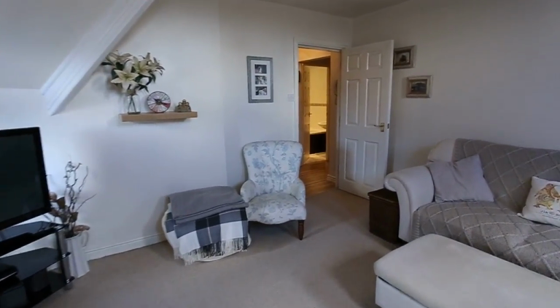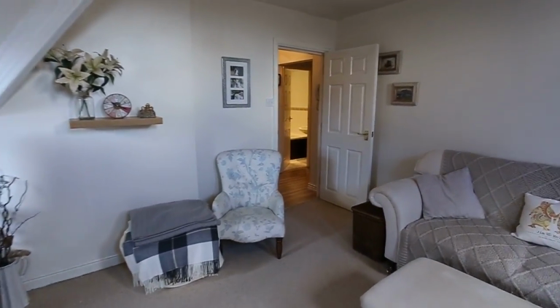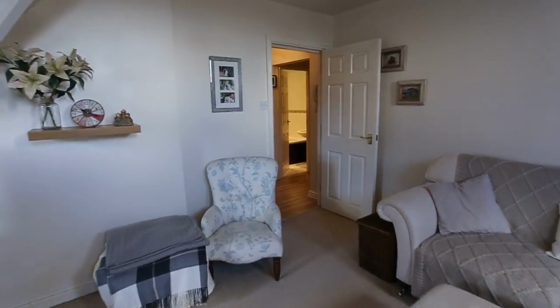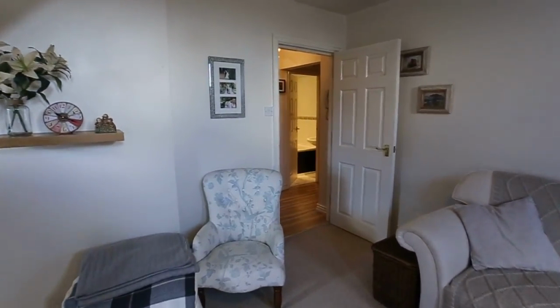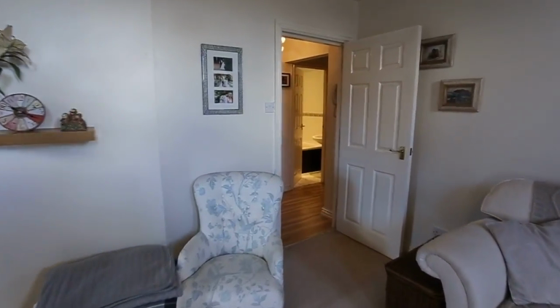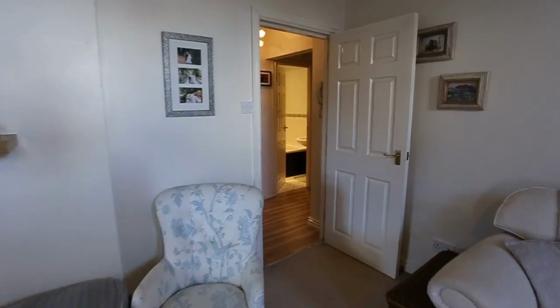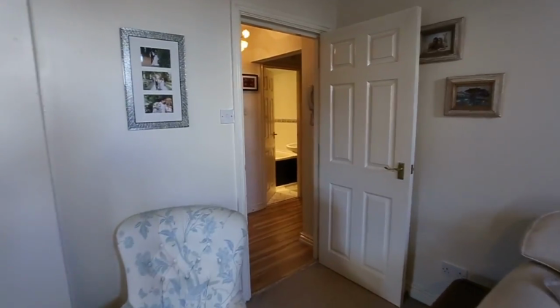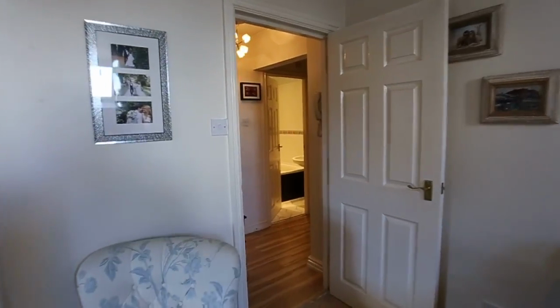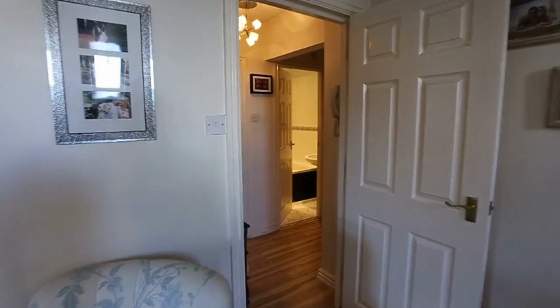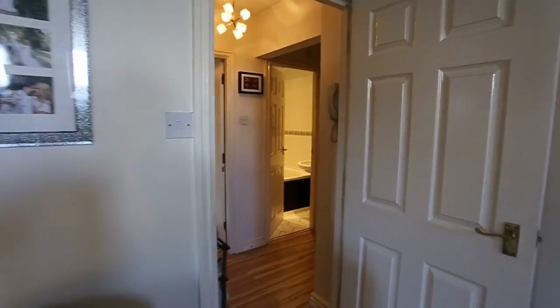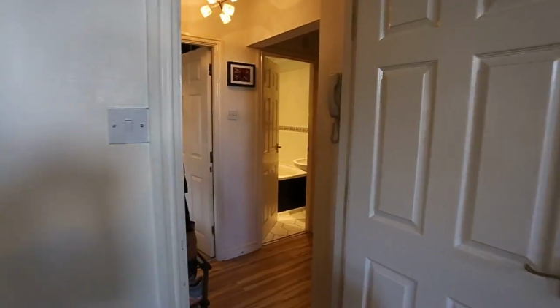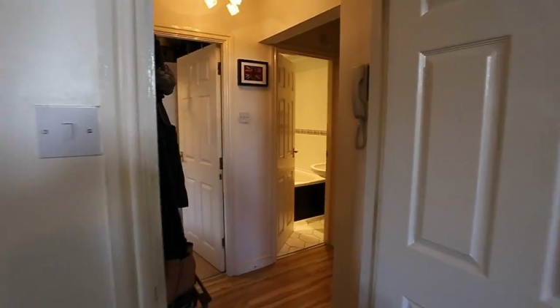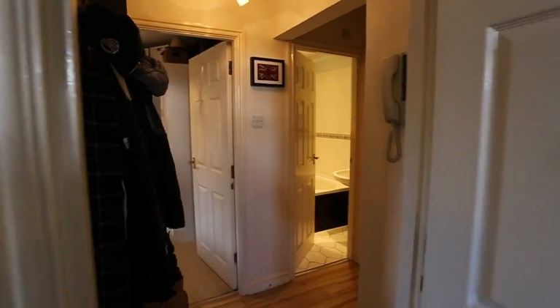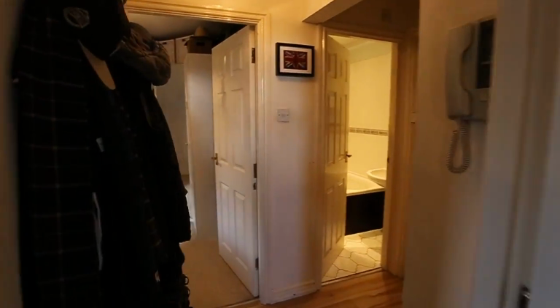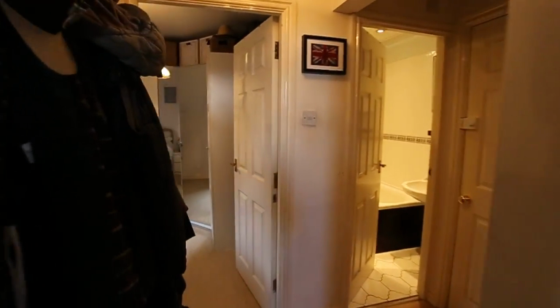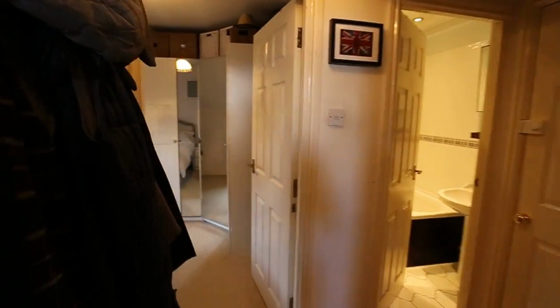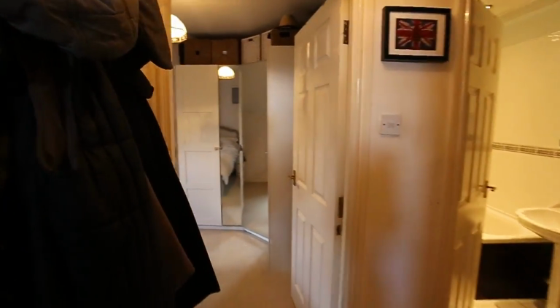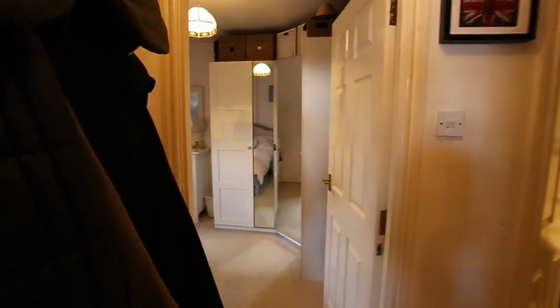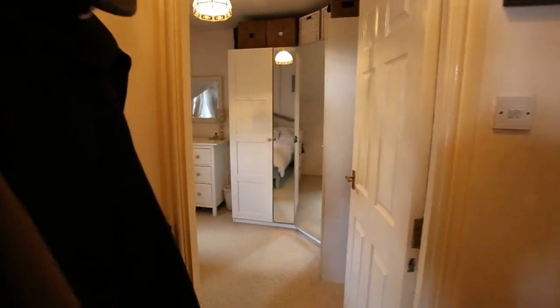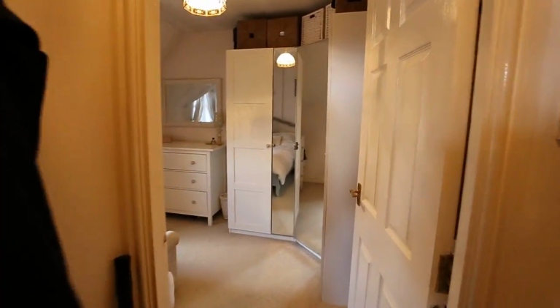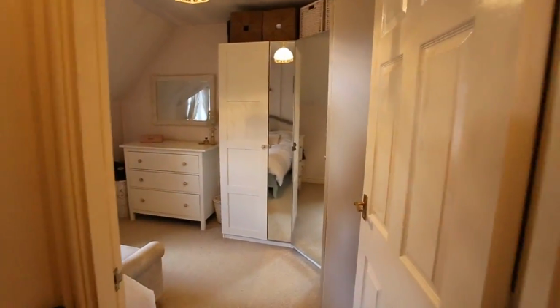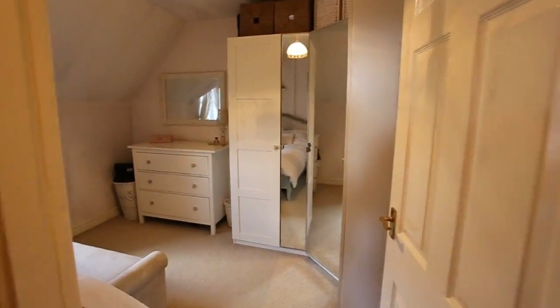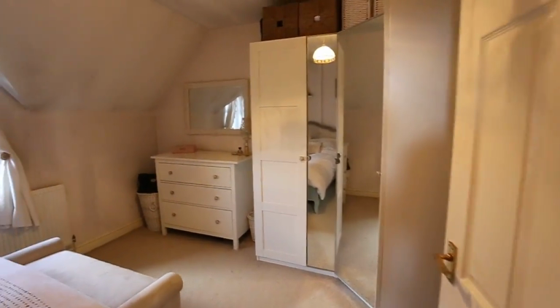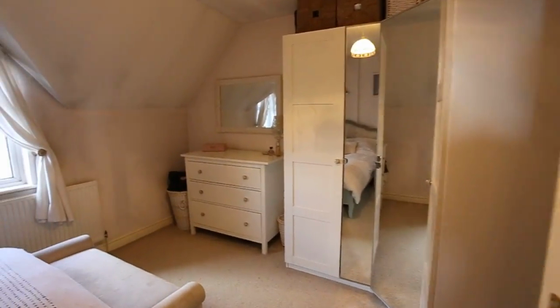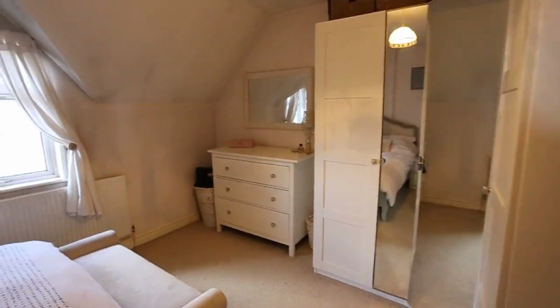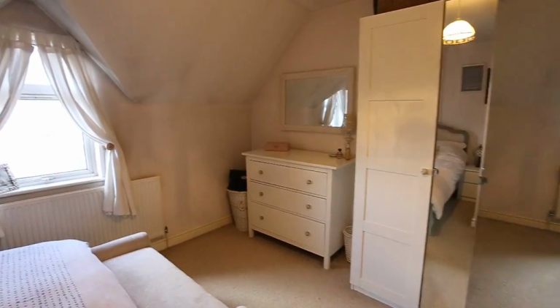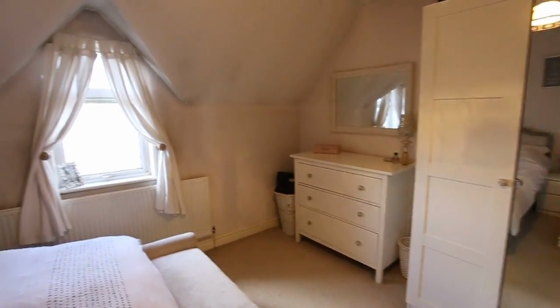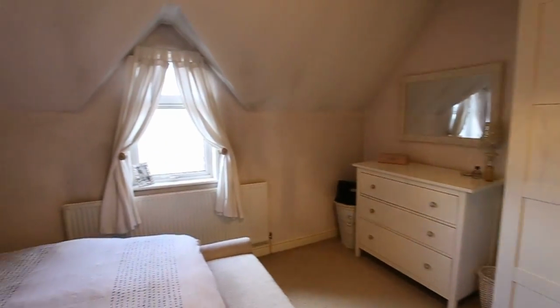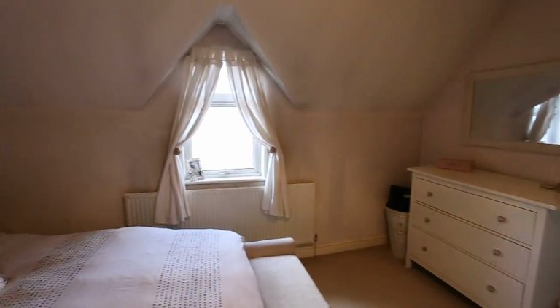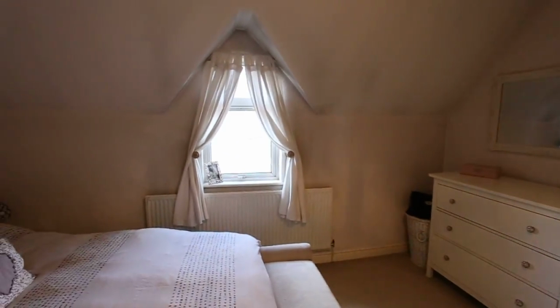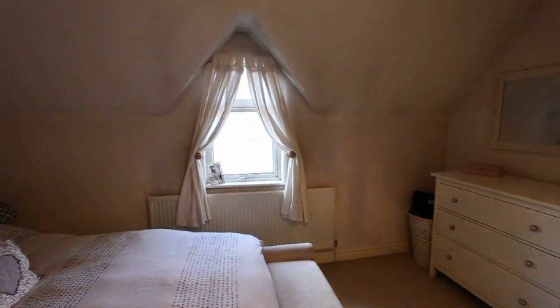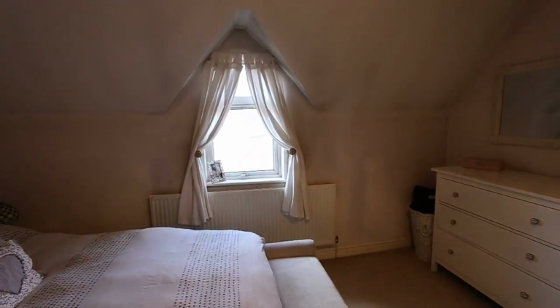Through here, you've got your double bedroom with fitted wardrobes. Again, a nice feature window there.